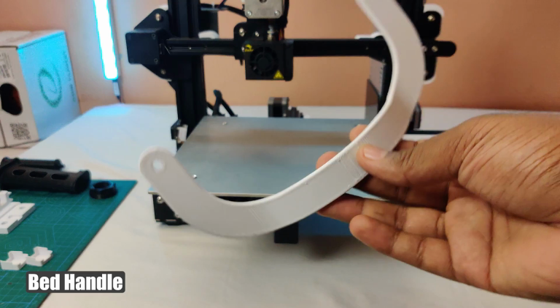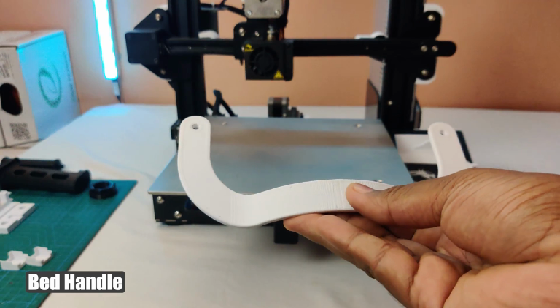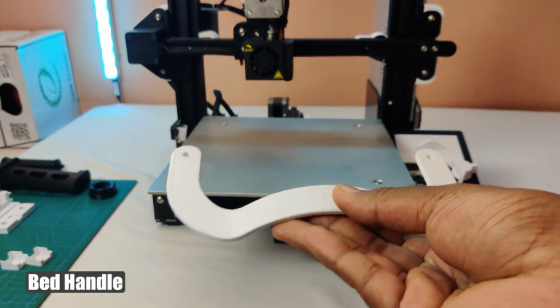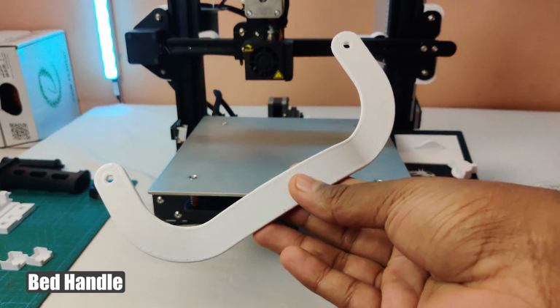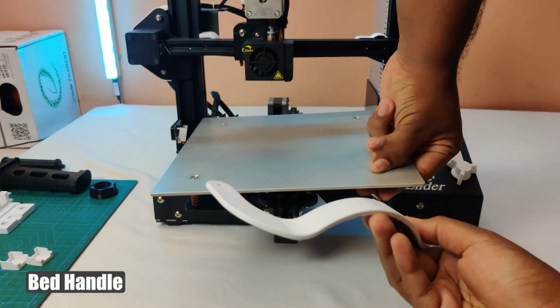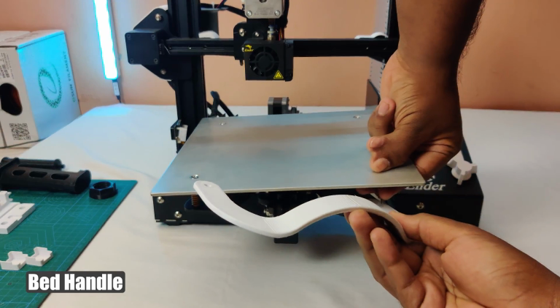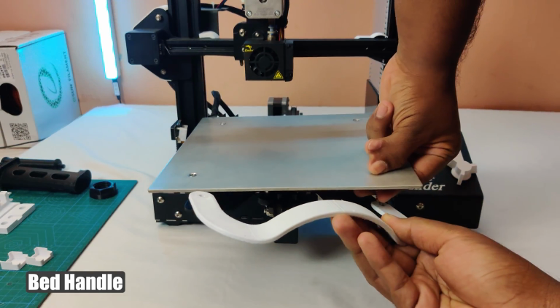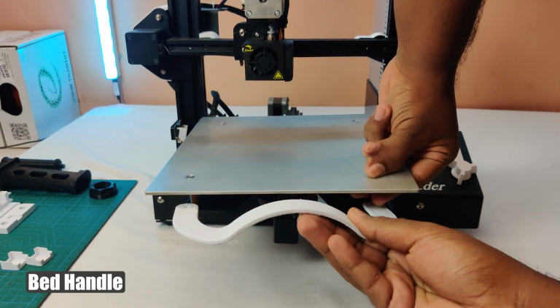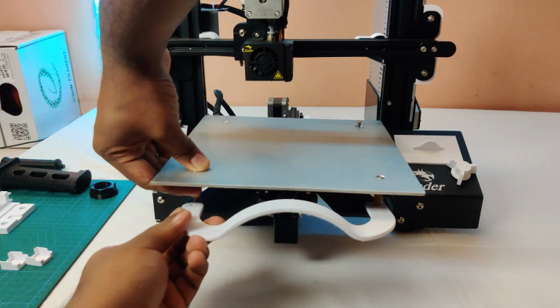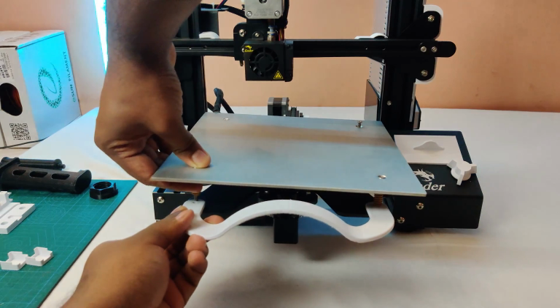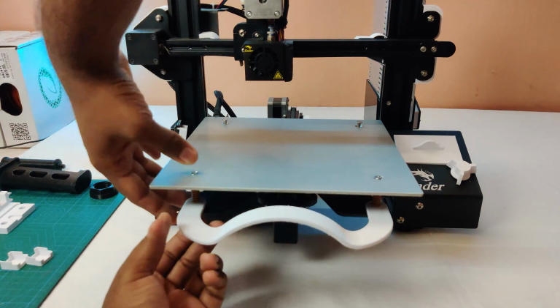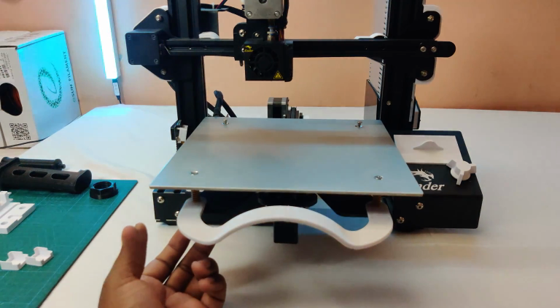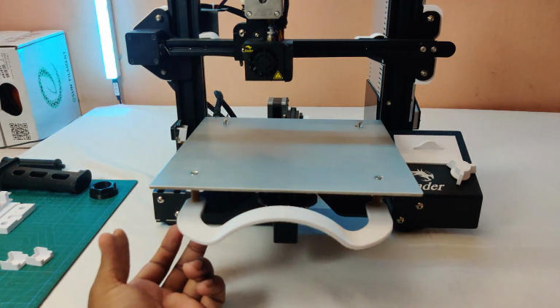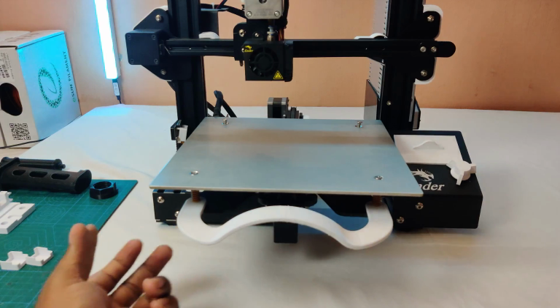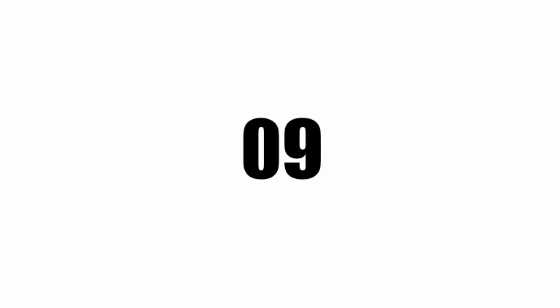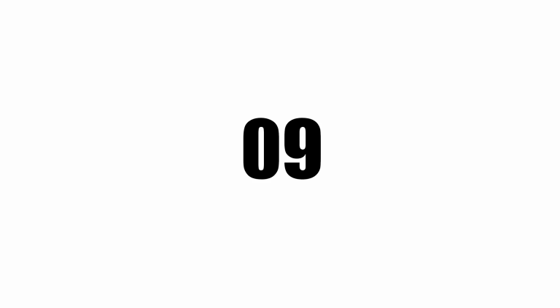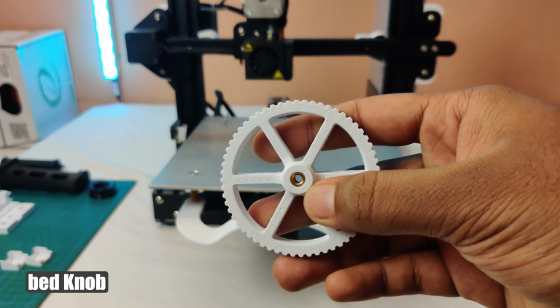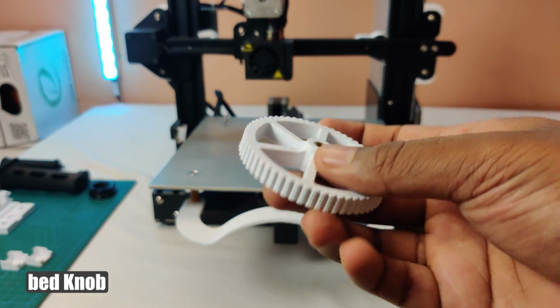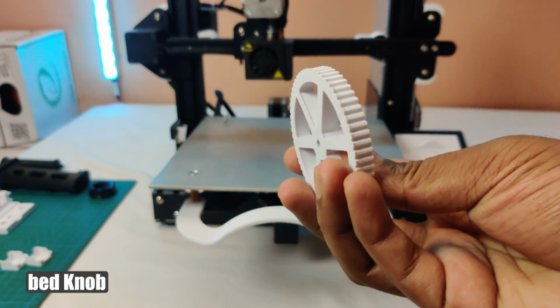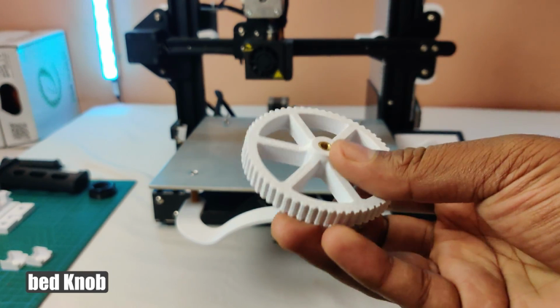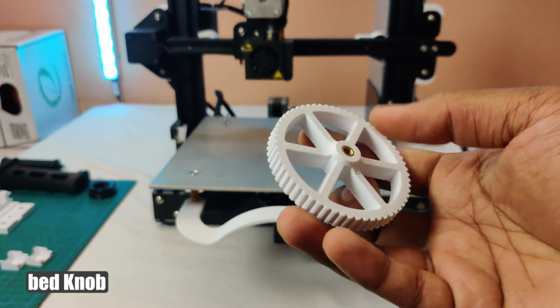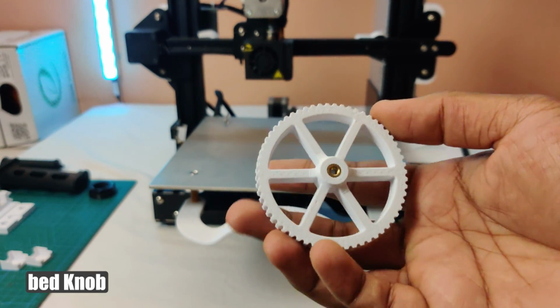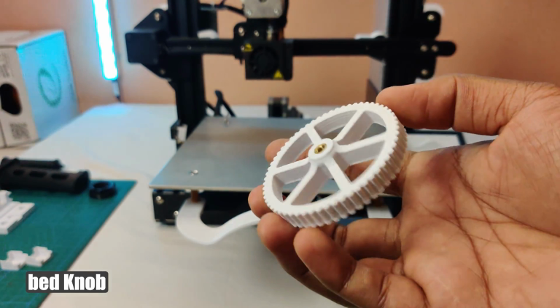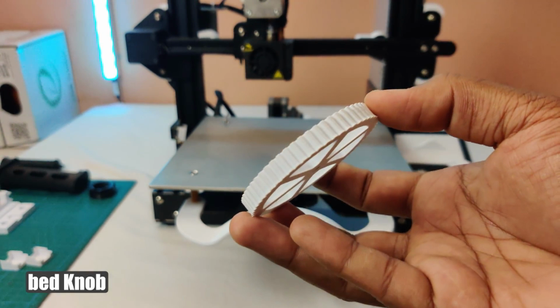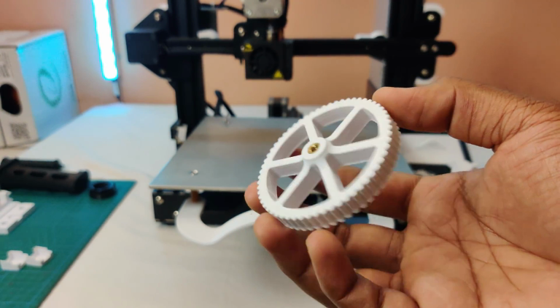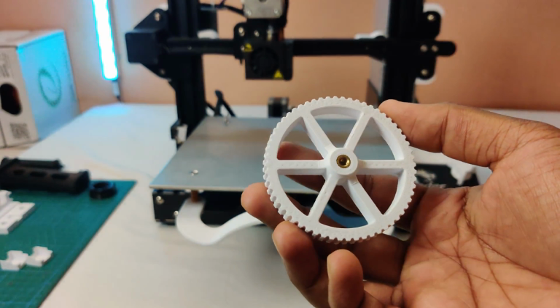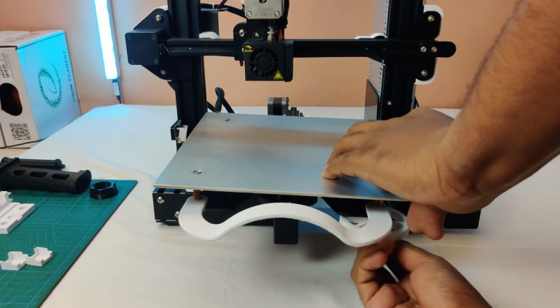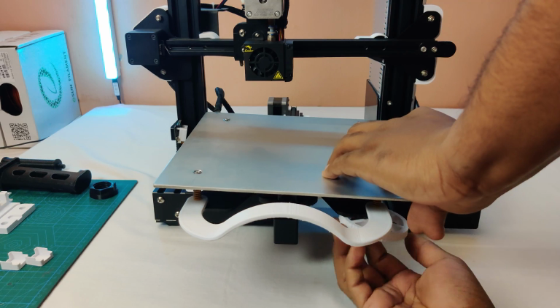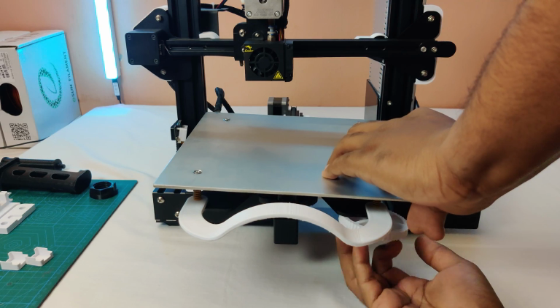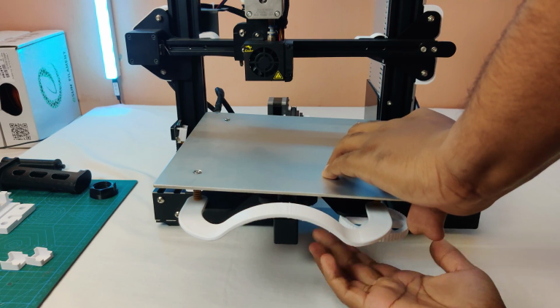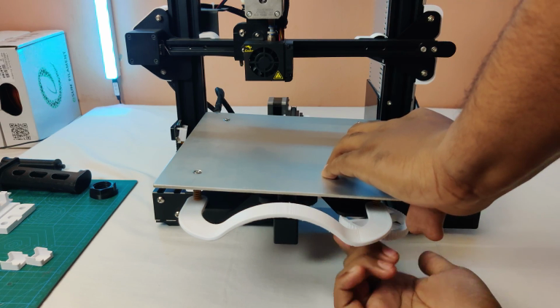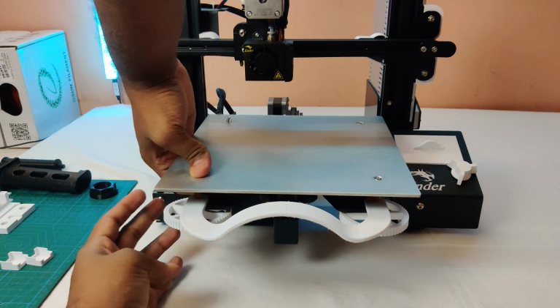By adding this printed handle, it's now easy to pull the bed. I needed a white knob for this build, so I made my own bed leveling knob and added insert nuts to them.